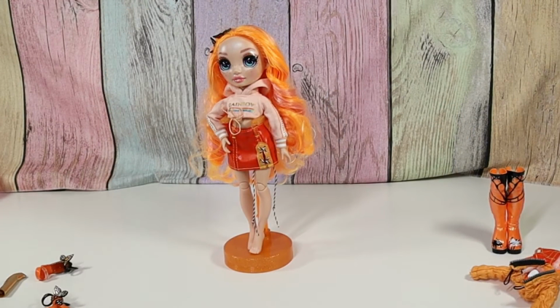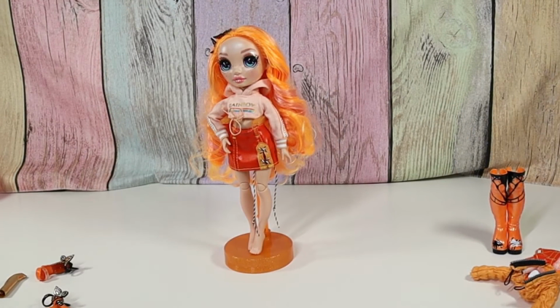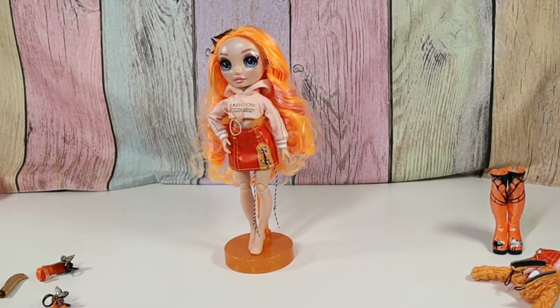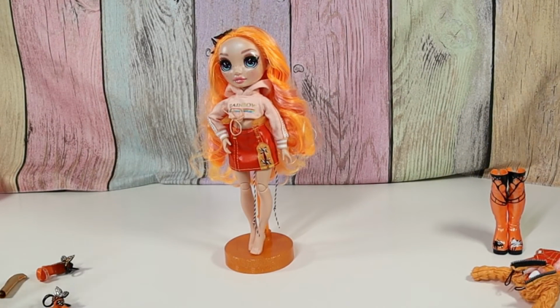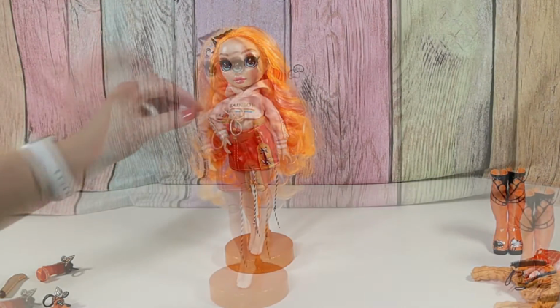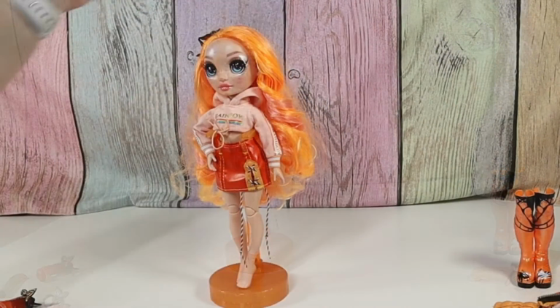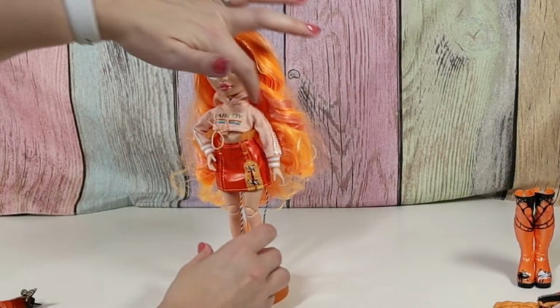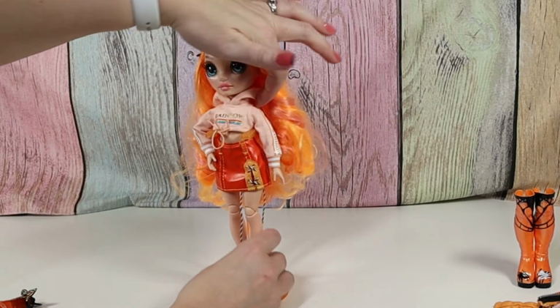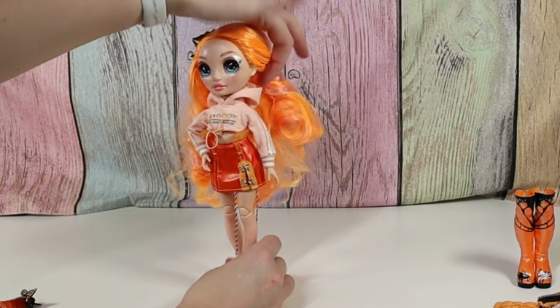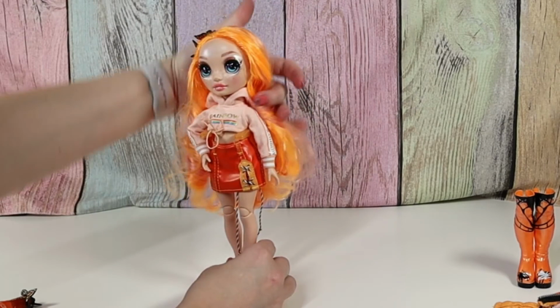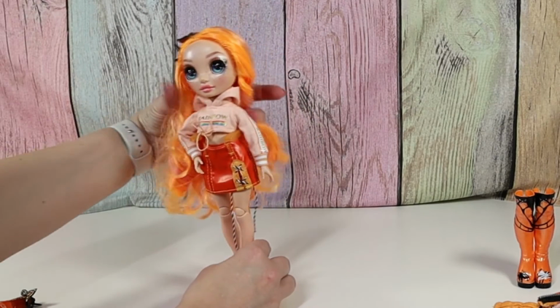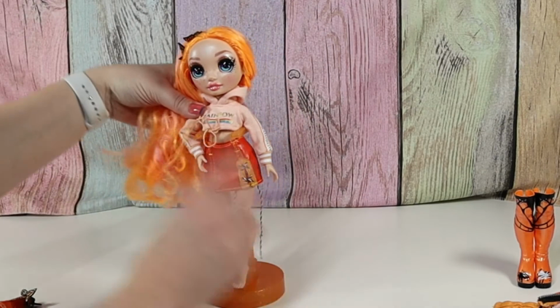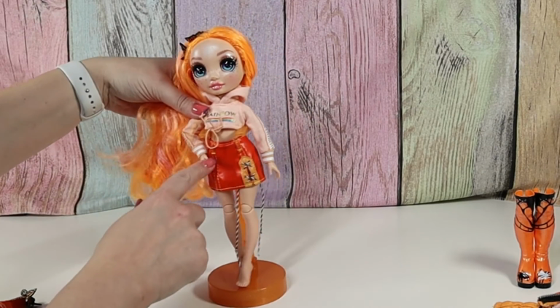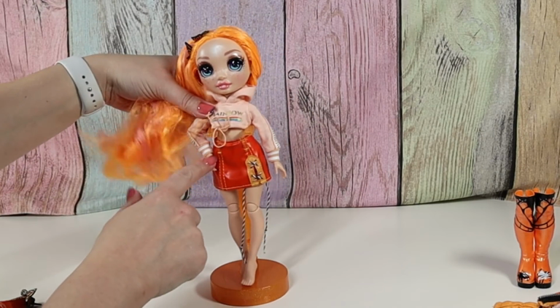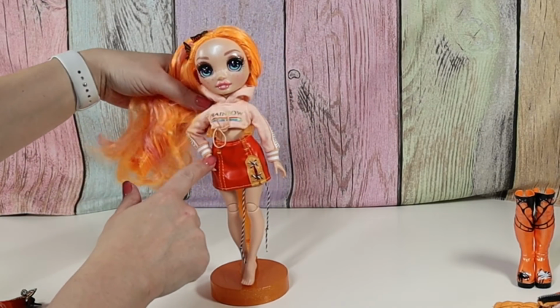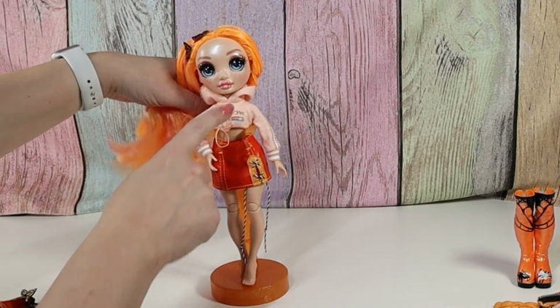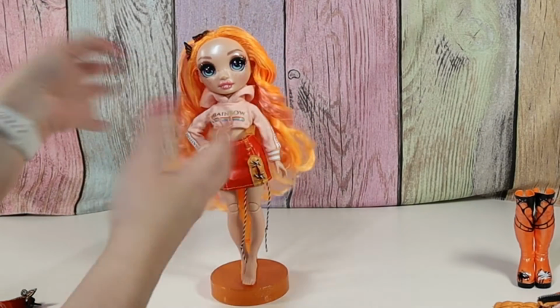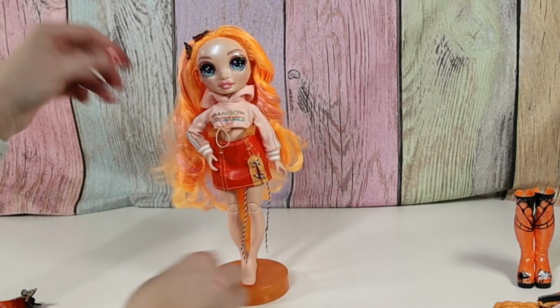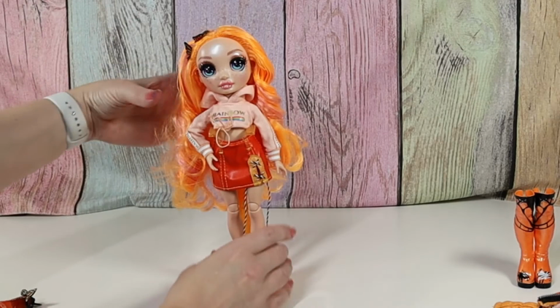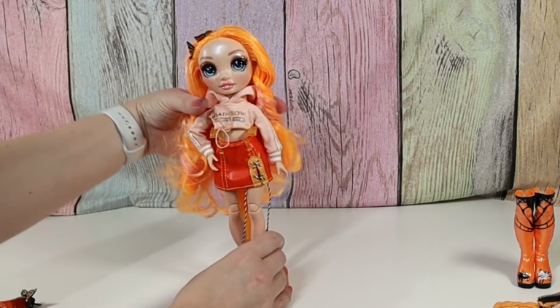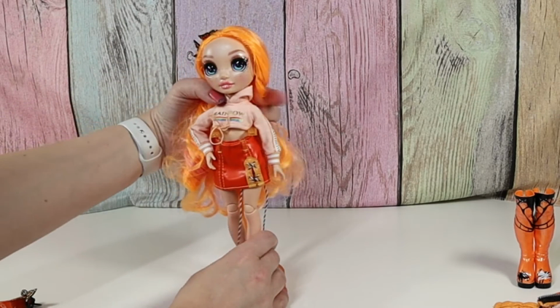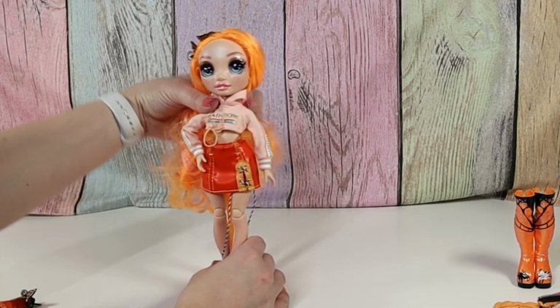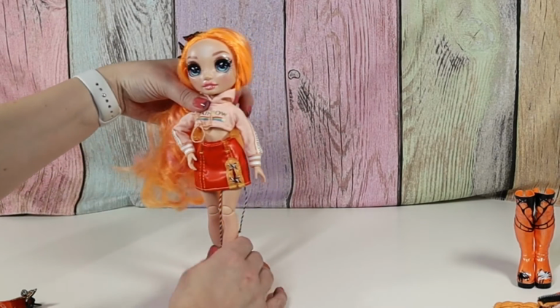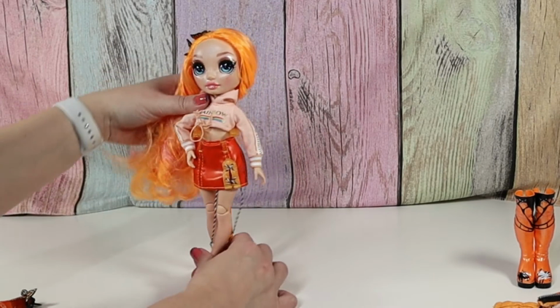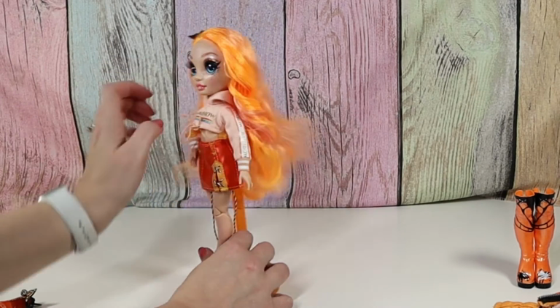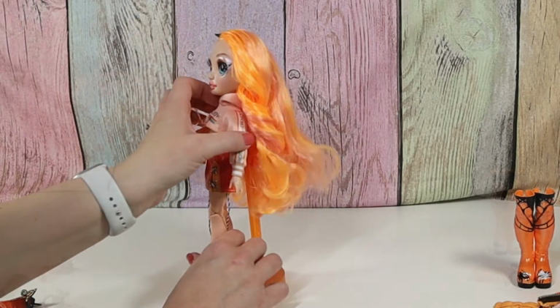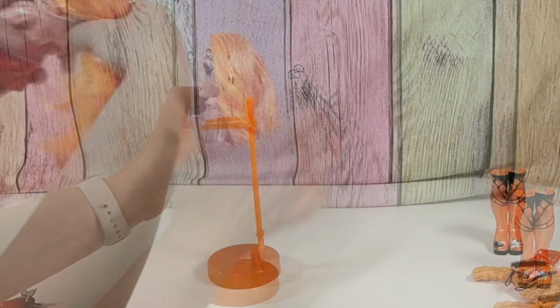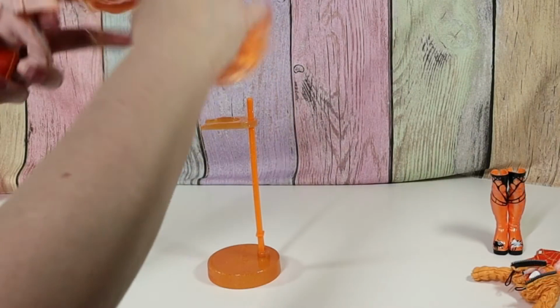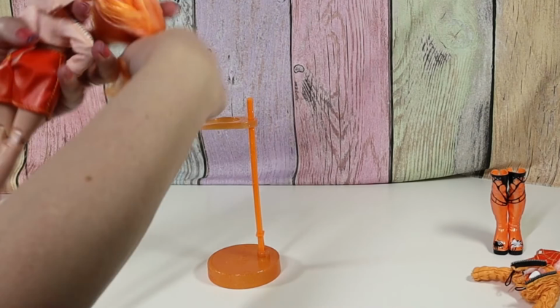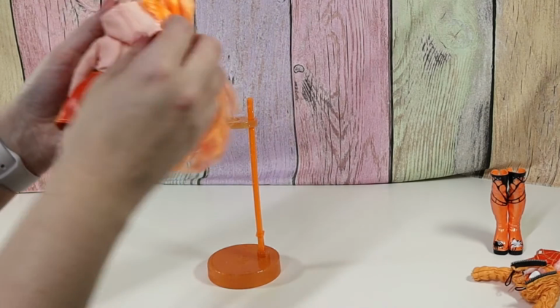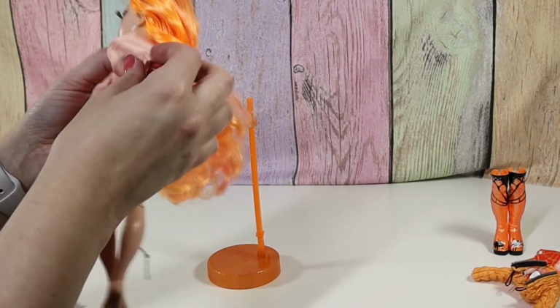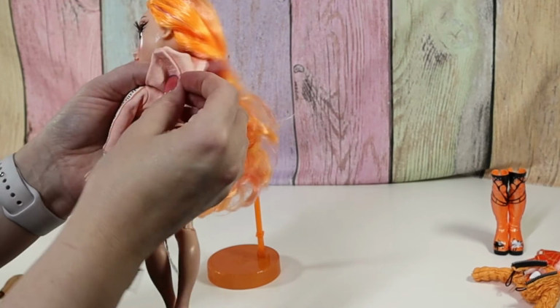Okay, I've got her outfit changed. A couple things about the hoodie — I wish it was longer. I like it, but I don't like the bare midriff as much, so I wish it was a little bit longer for the hoodie. This part un-velcros so that you can put it on with the hoodie in front.